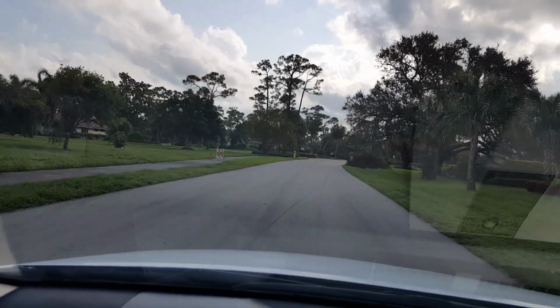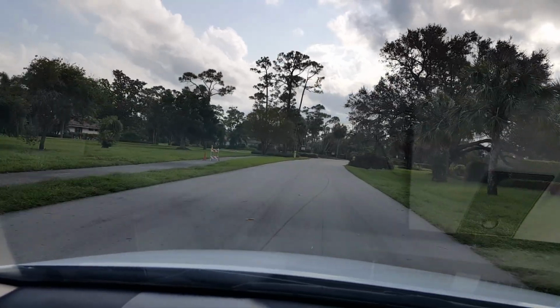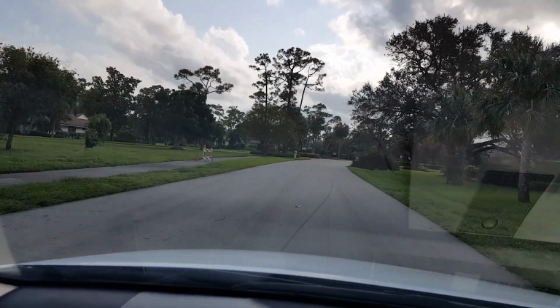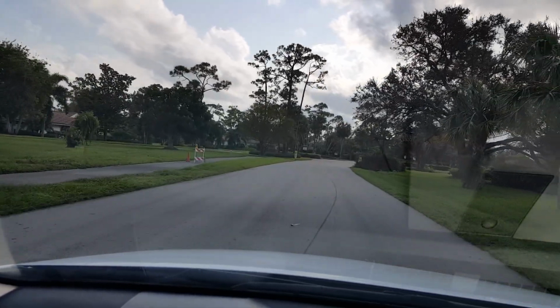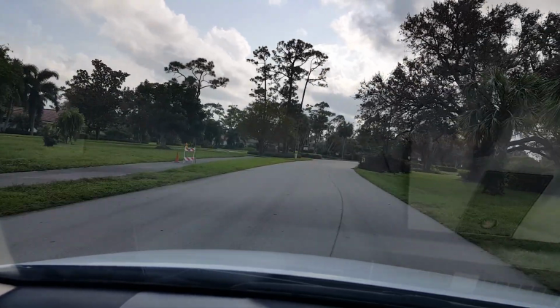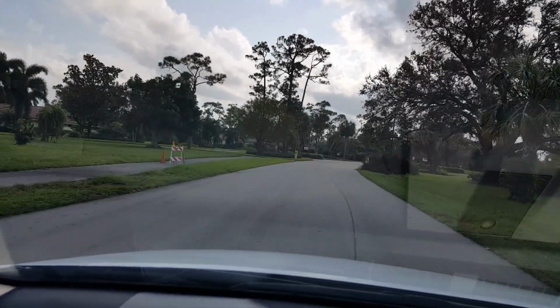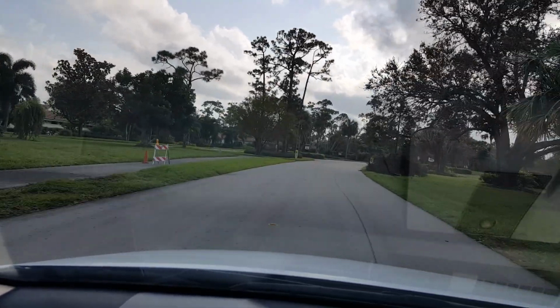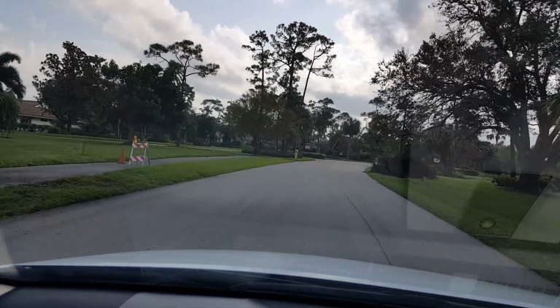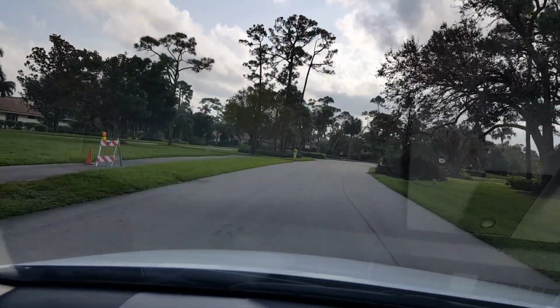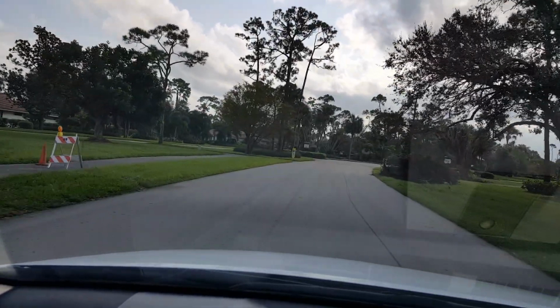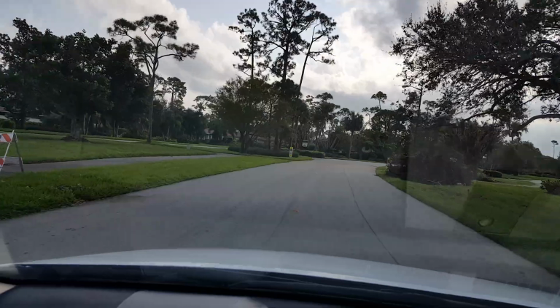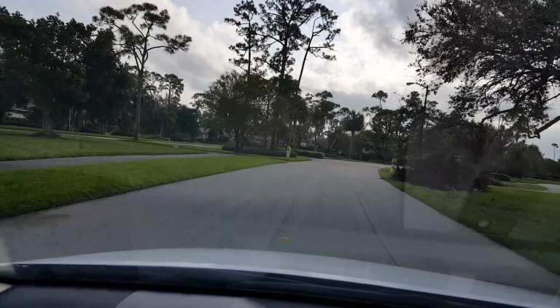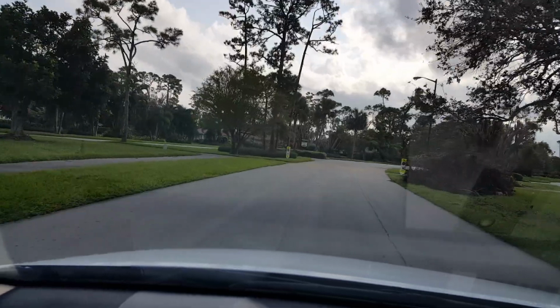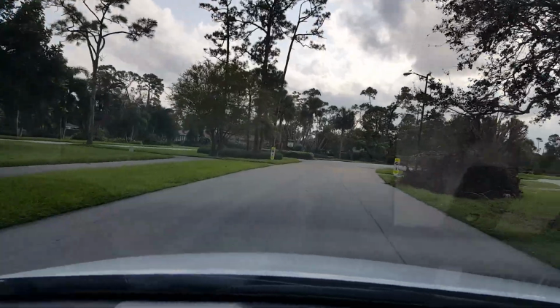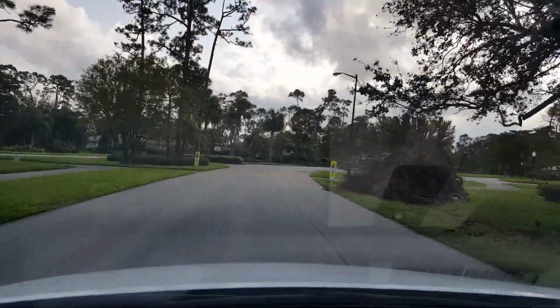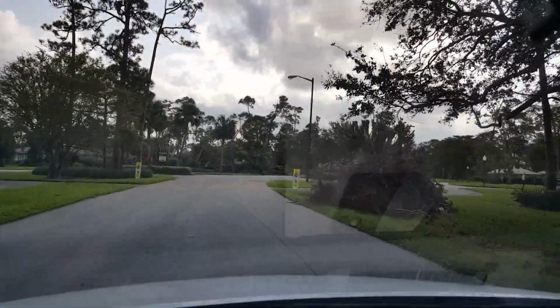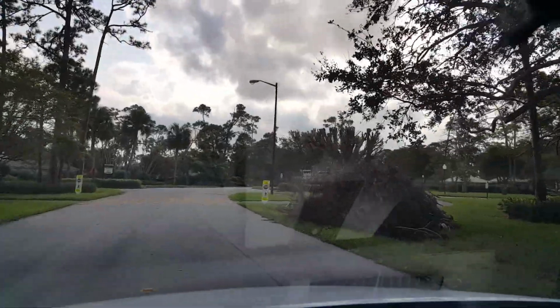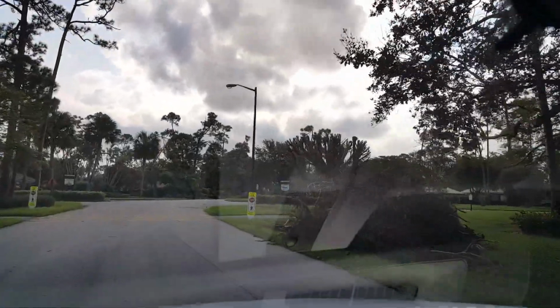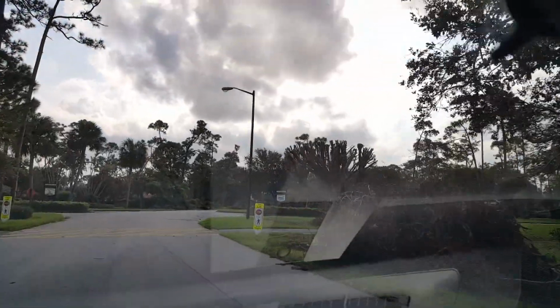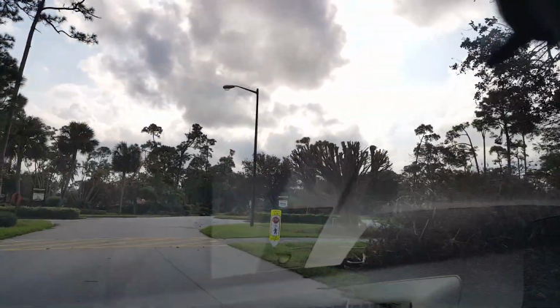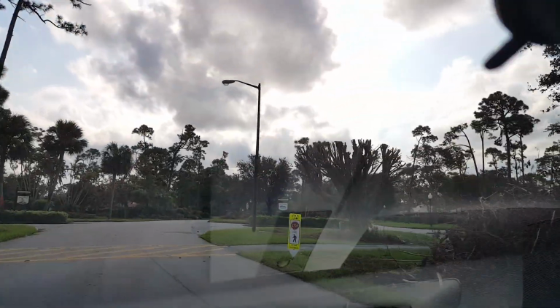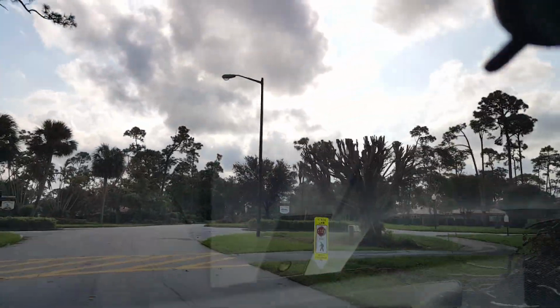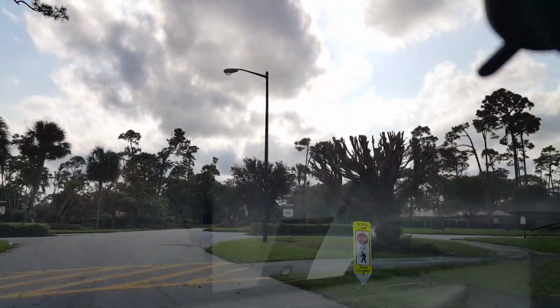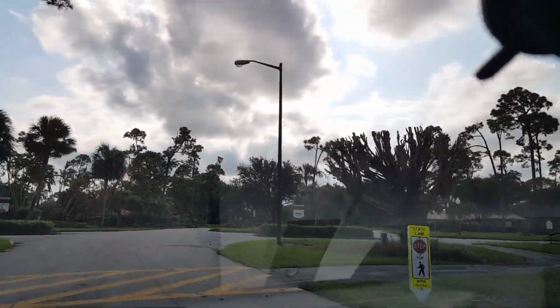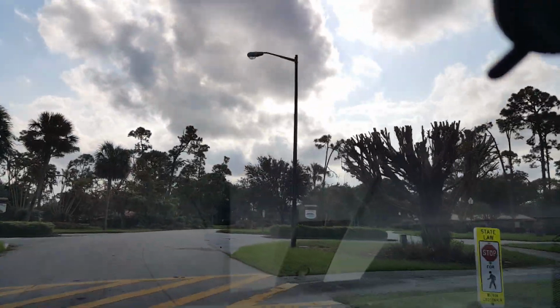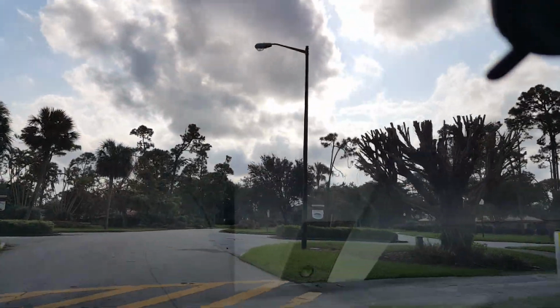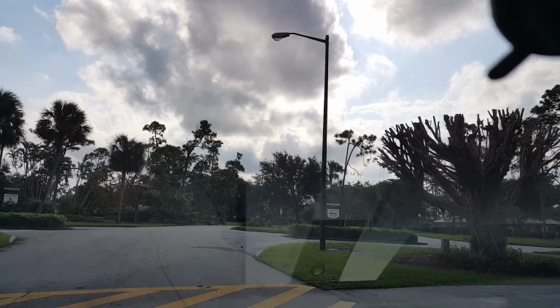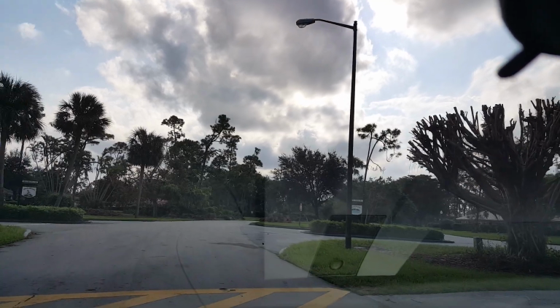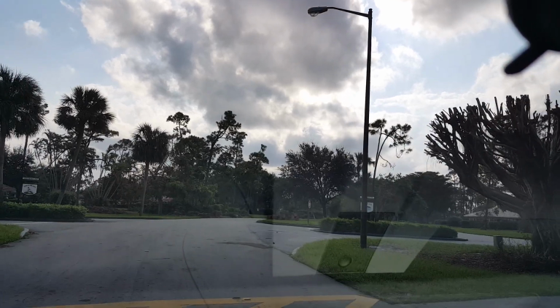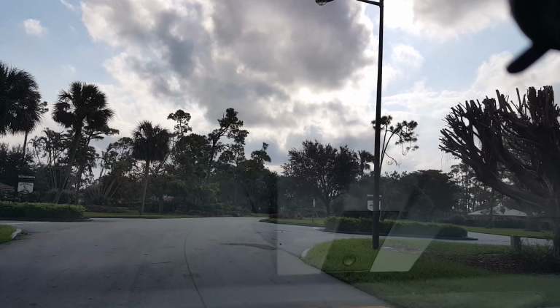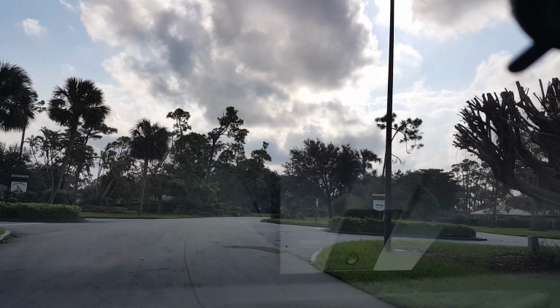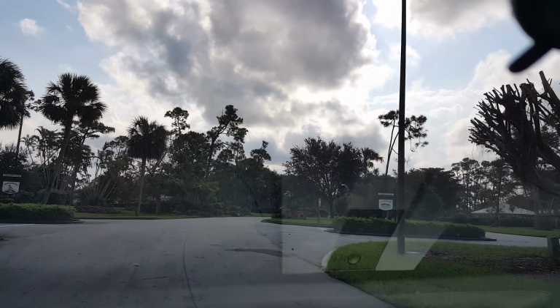This tree right here at the entrance of Sandpiper fell across the power line pole and knocked it down. So they had to put up a new pole and really shave that tree.